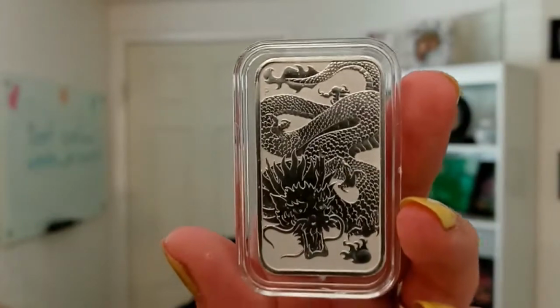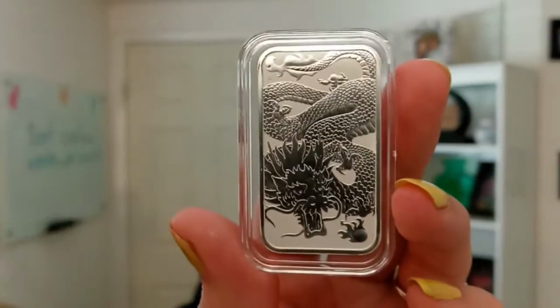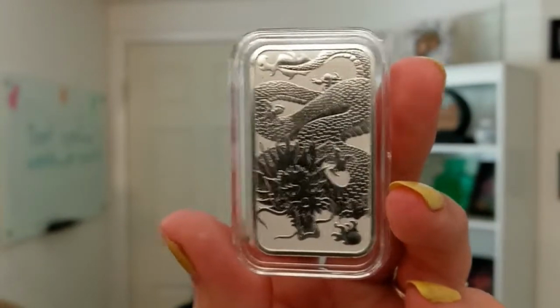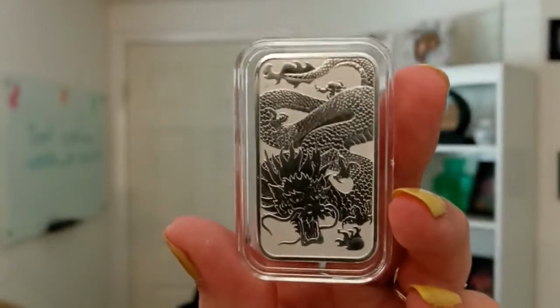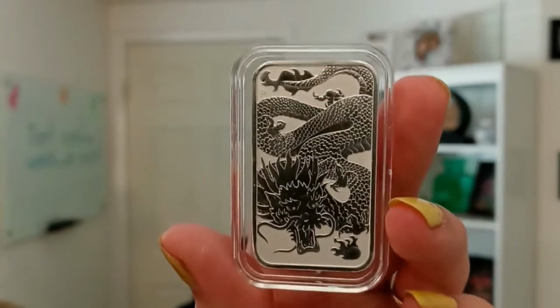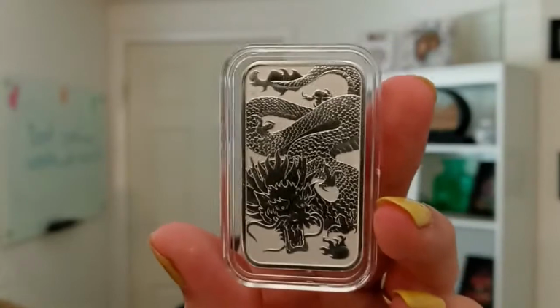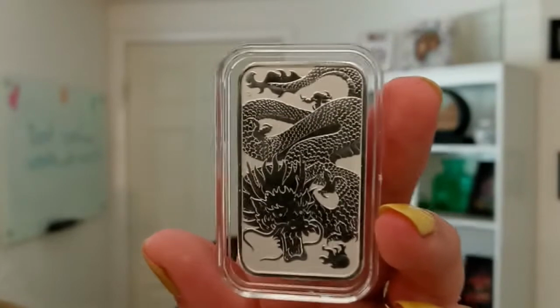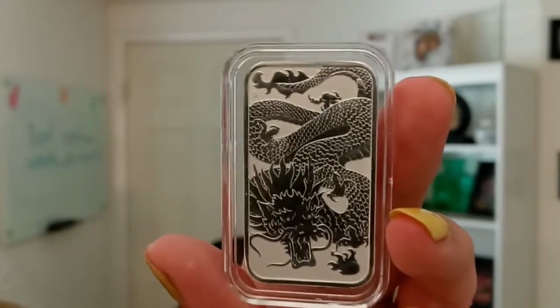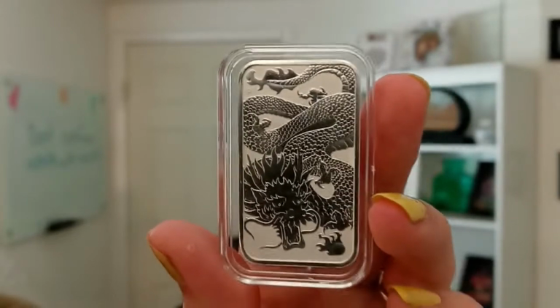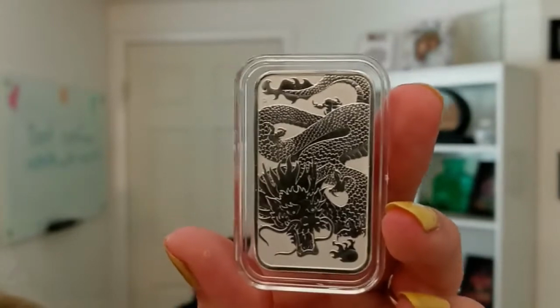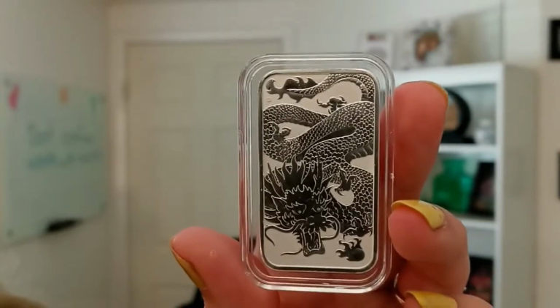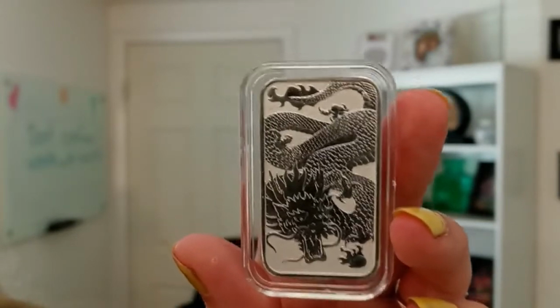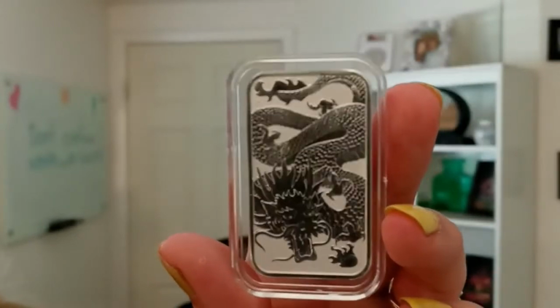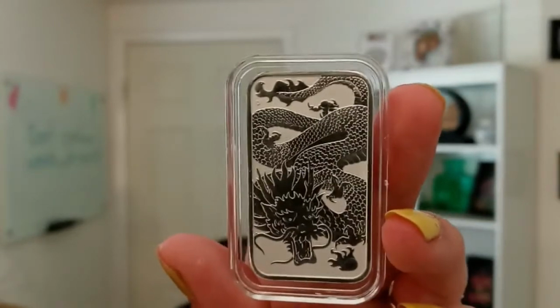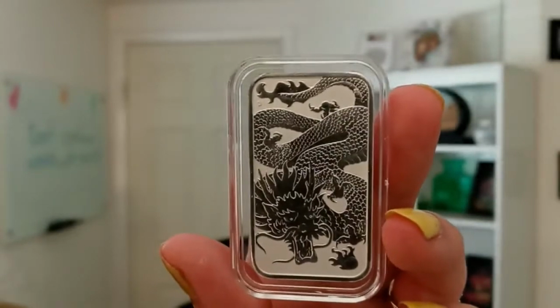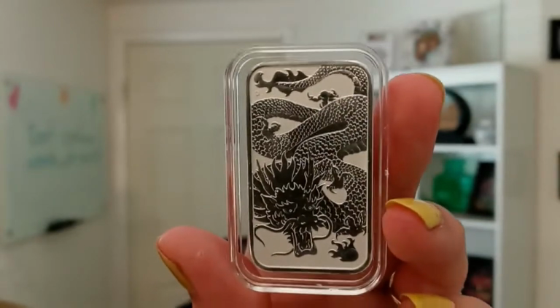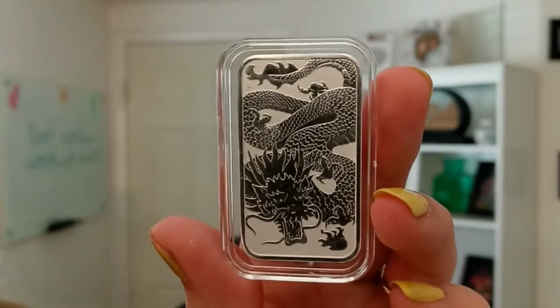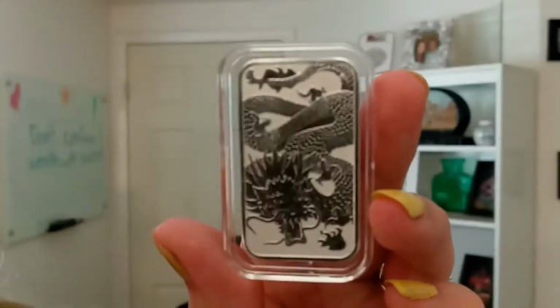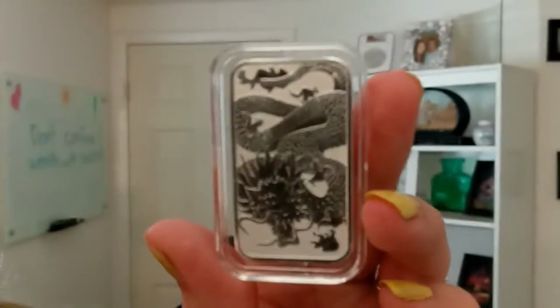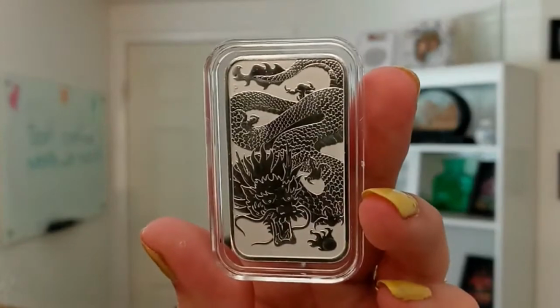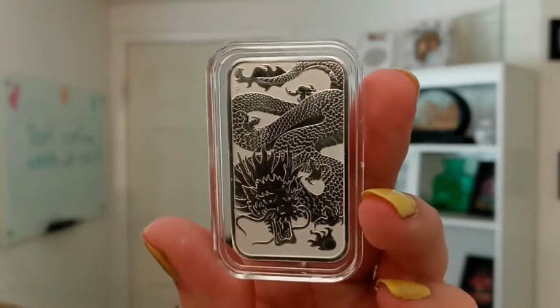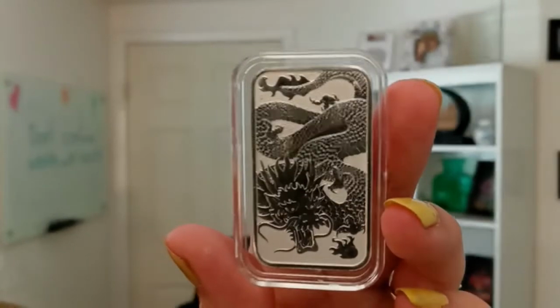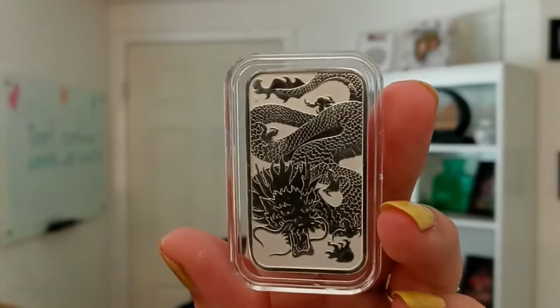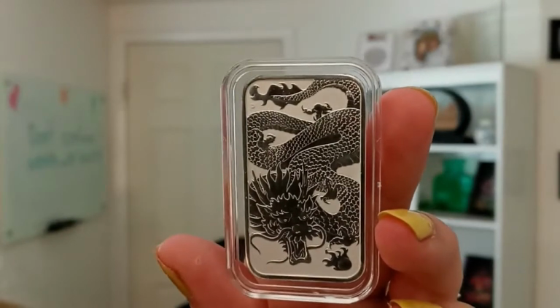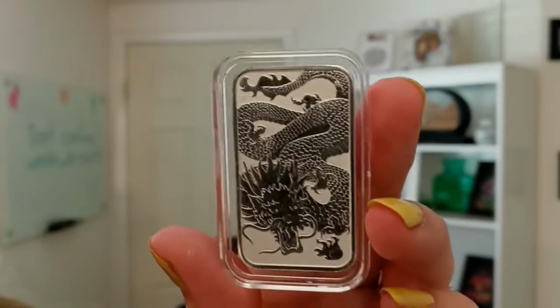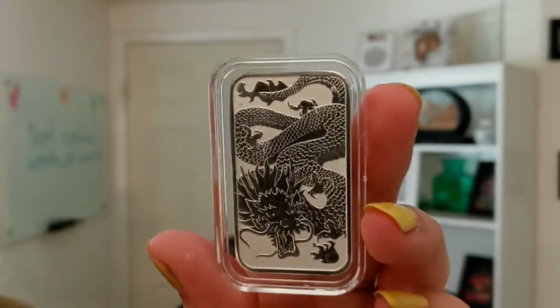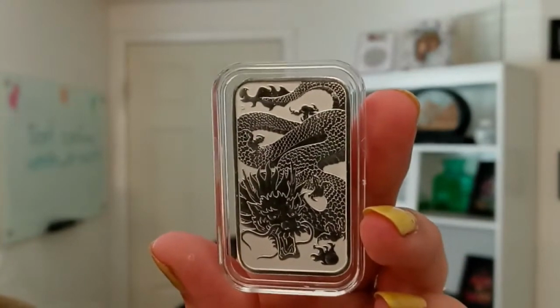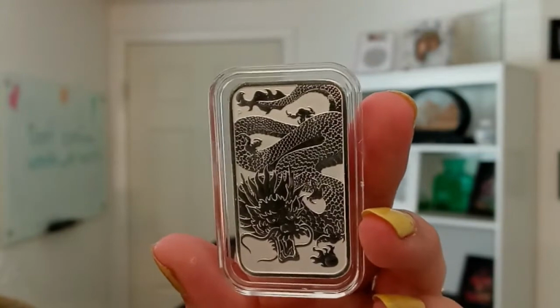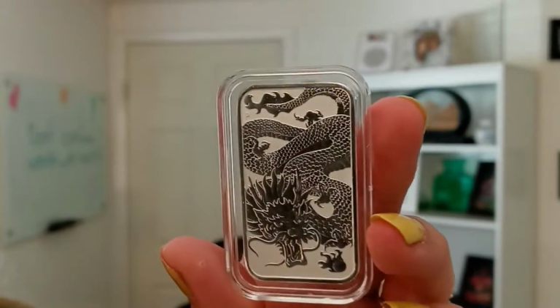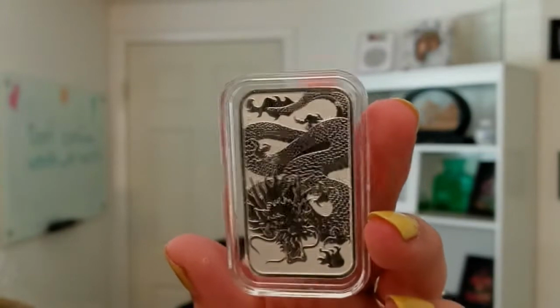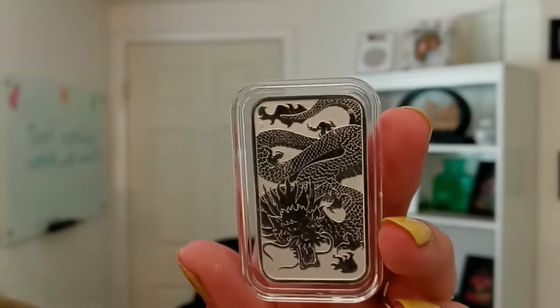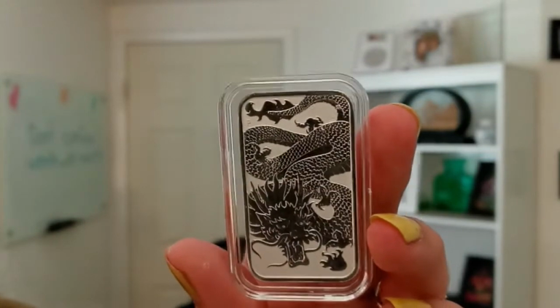Even though this is a rectangle, it is also a coin. This is from the Perth Mint, so it is 4-9 fine. All coins from the Perth Mint are 4-9 fine. It comes in this special rectangular capsule.